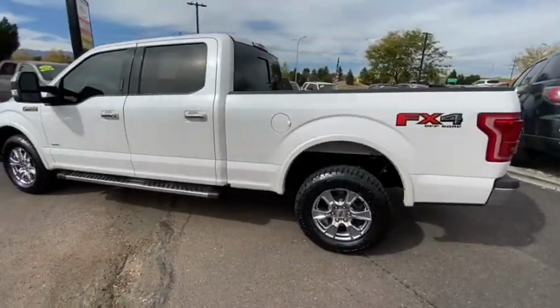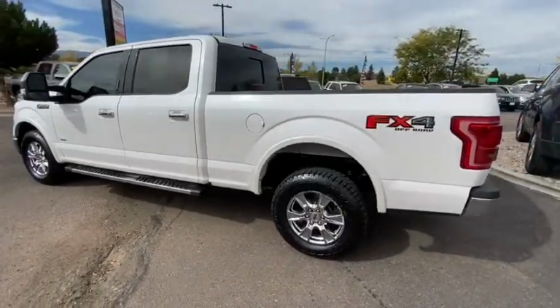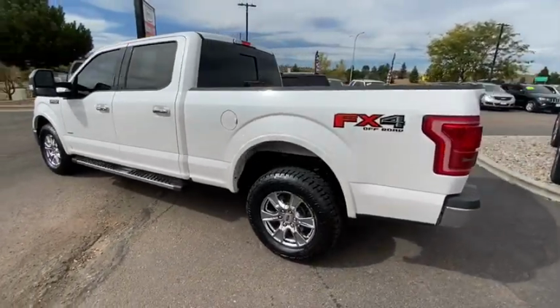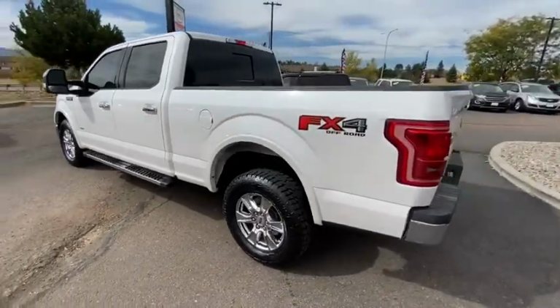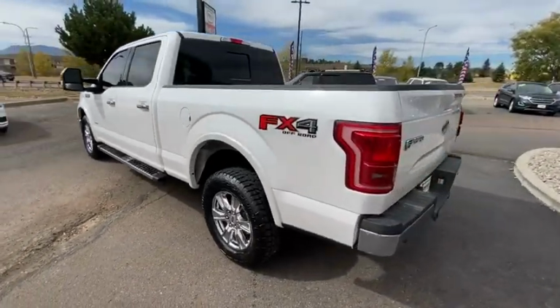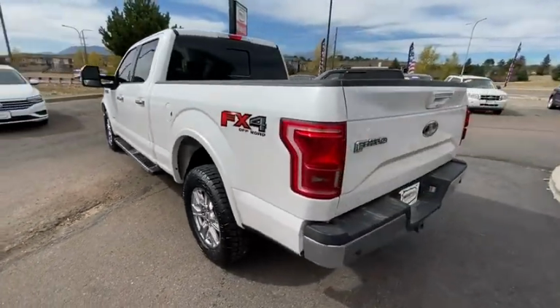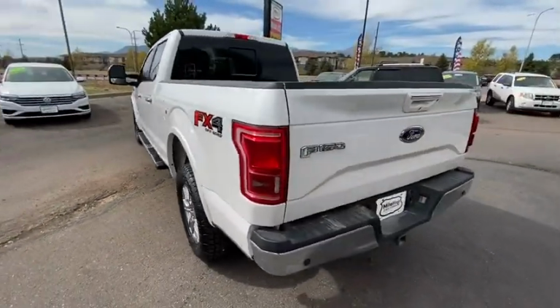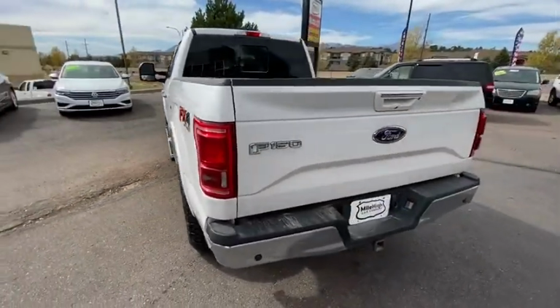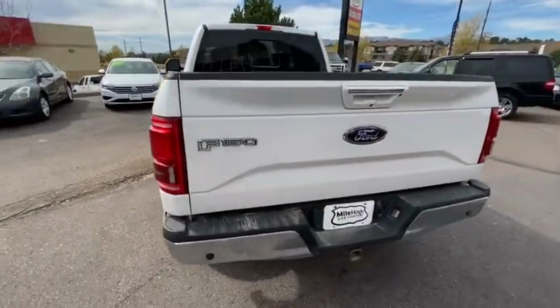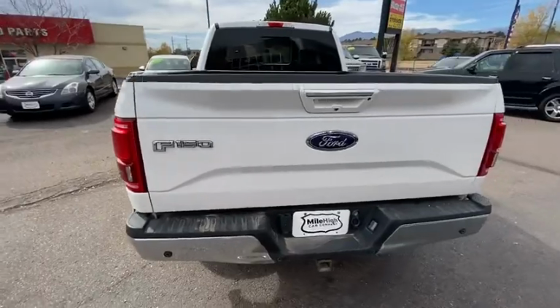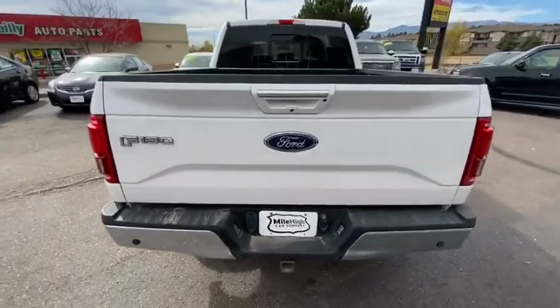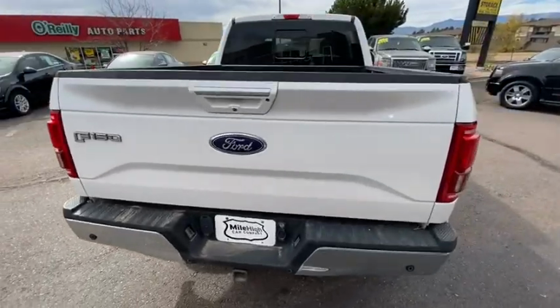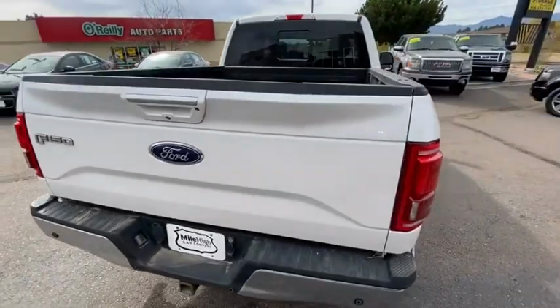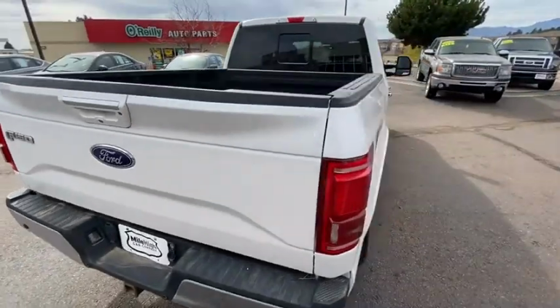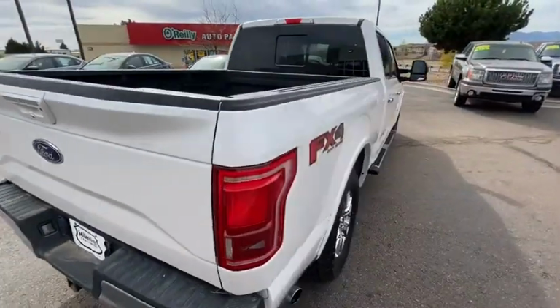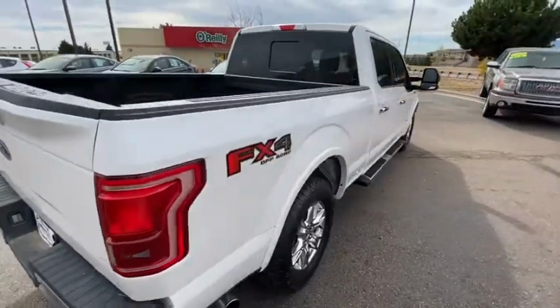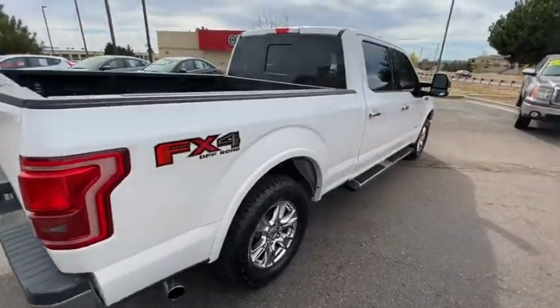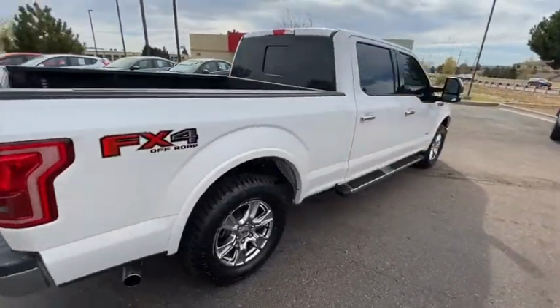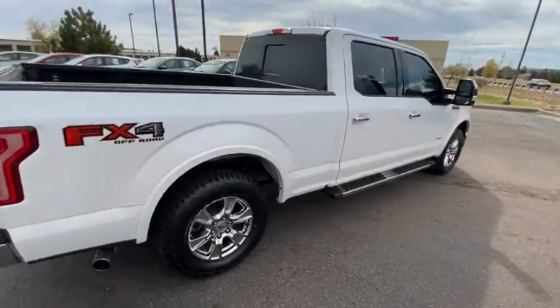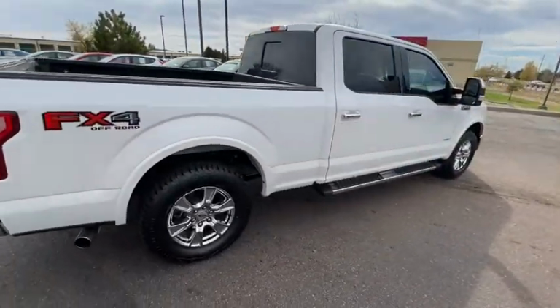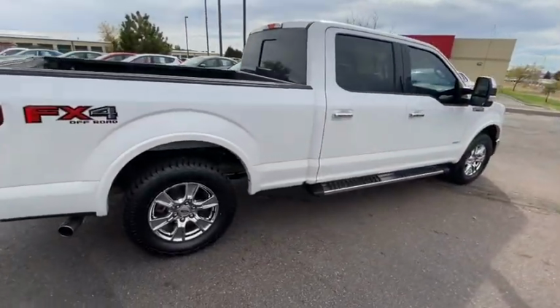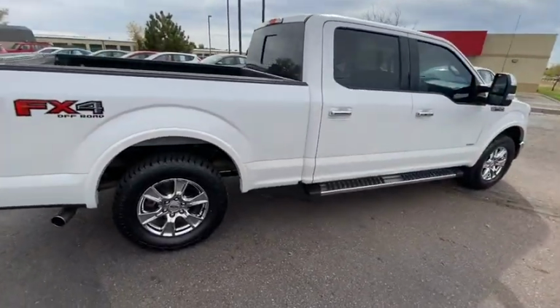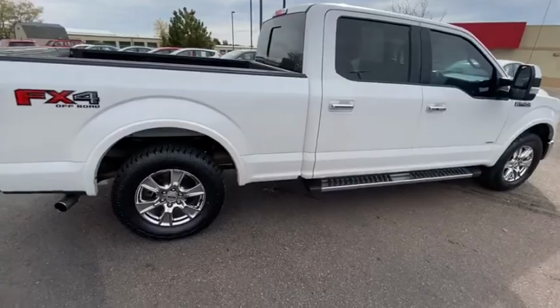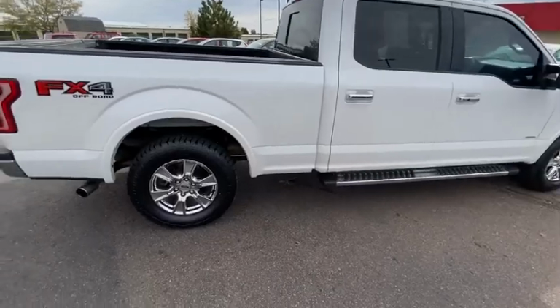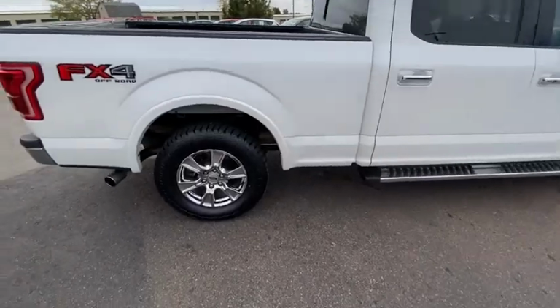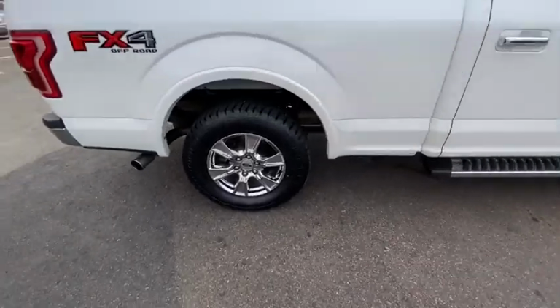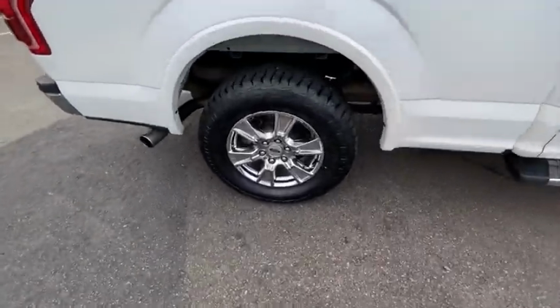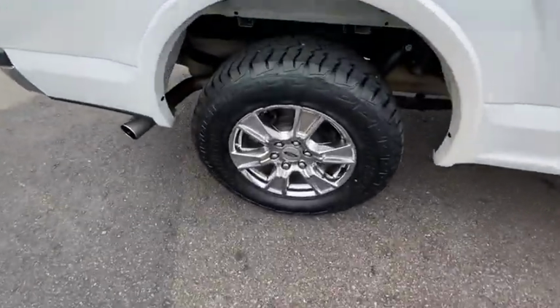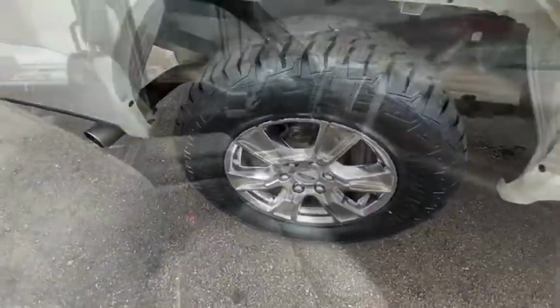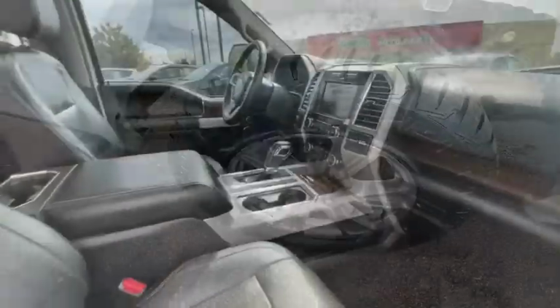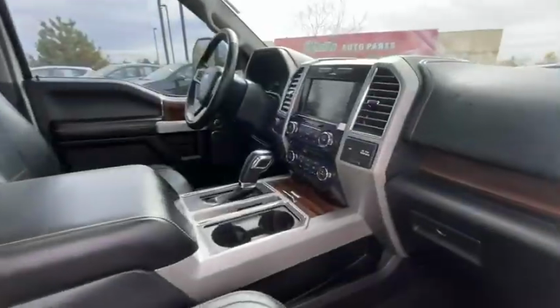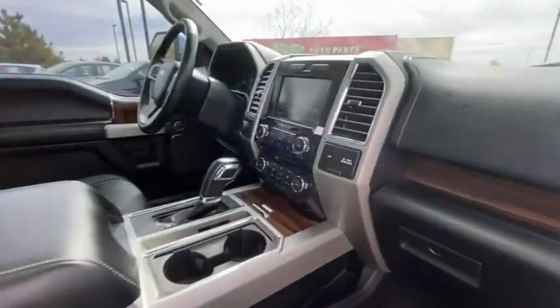Here are some of this vehicle's great options: Bluetooth, cruise control, USB connection, leather seats, chrome rear bumper, adjustable pedals, engine immobilizer. Come take a test drive today.